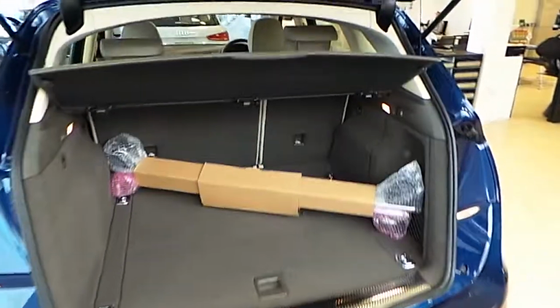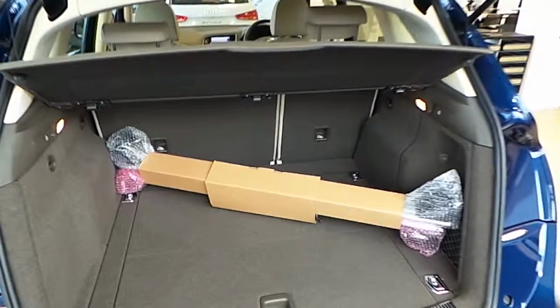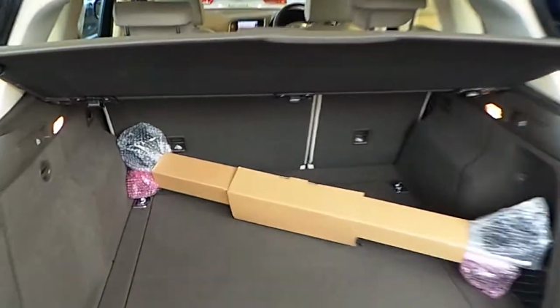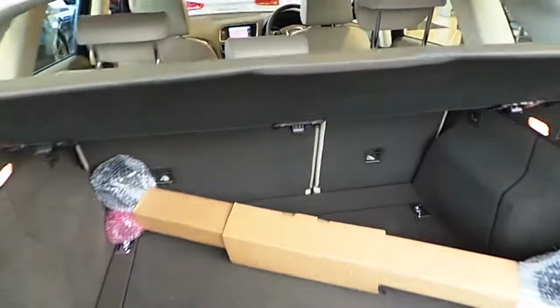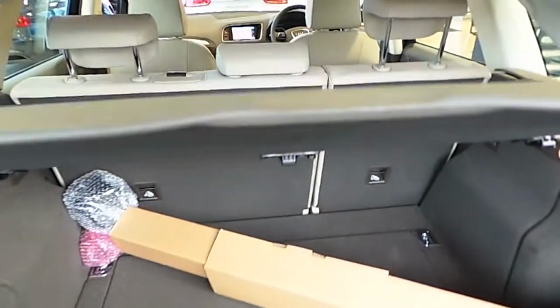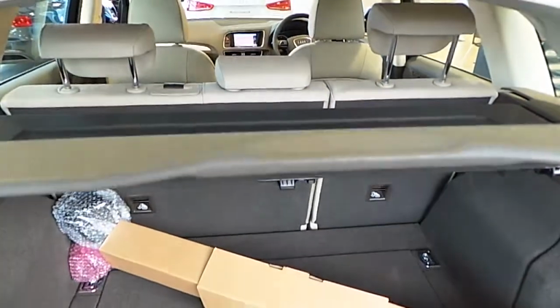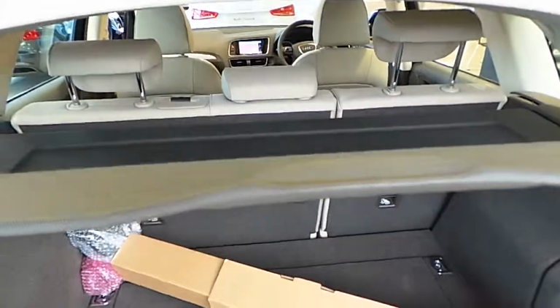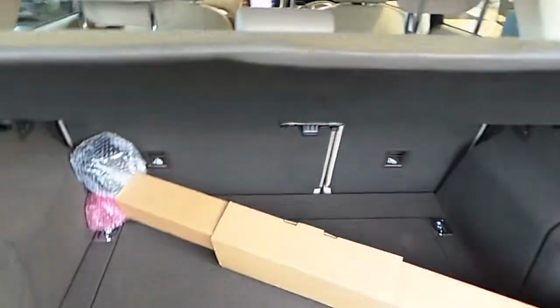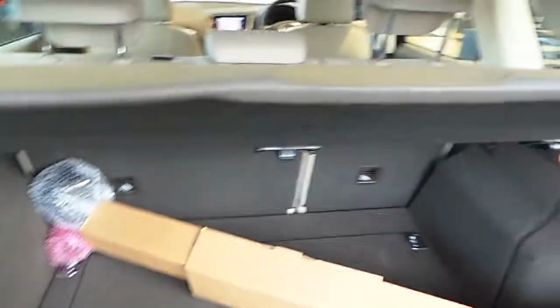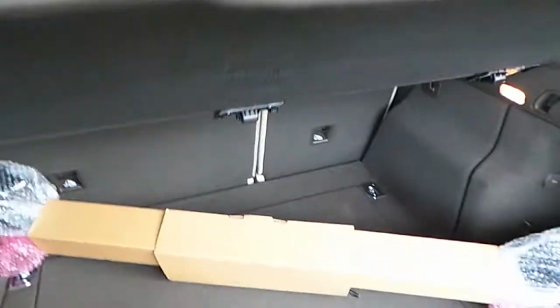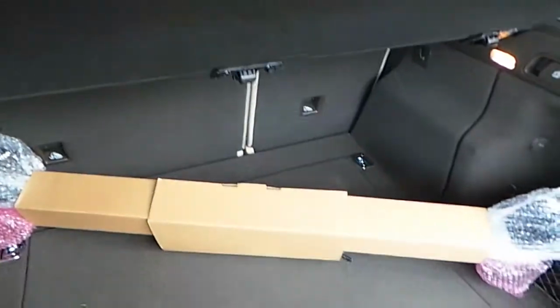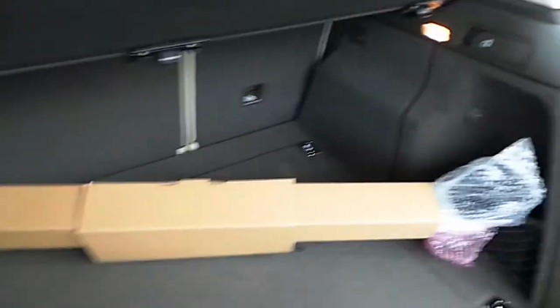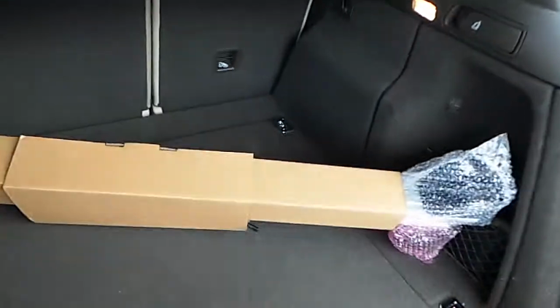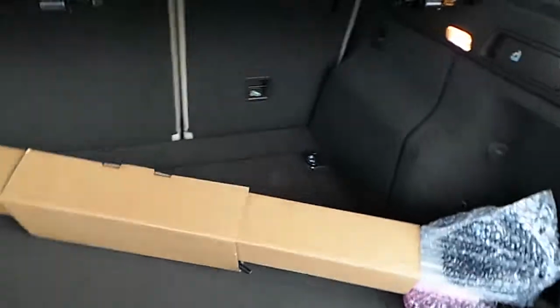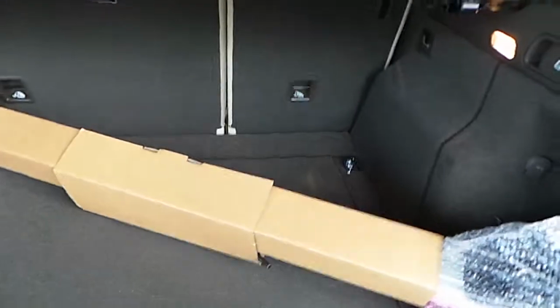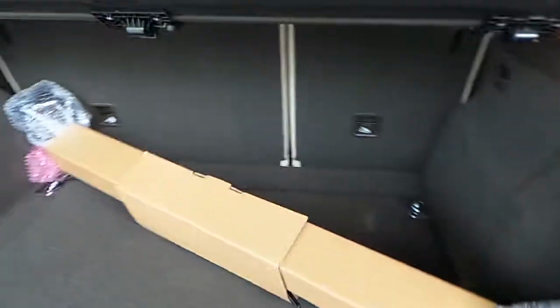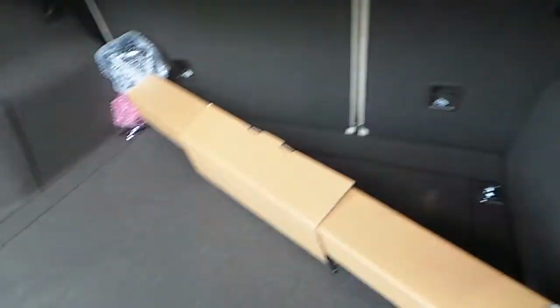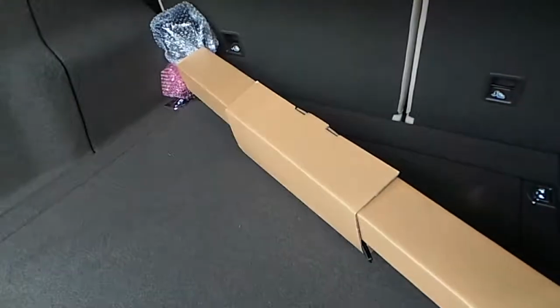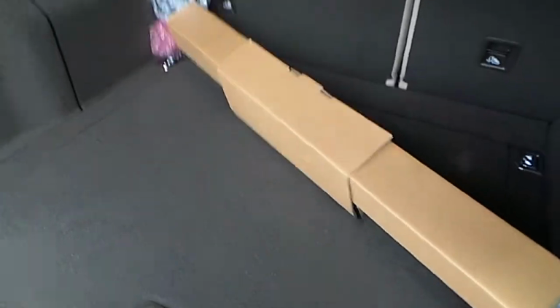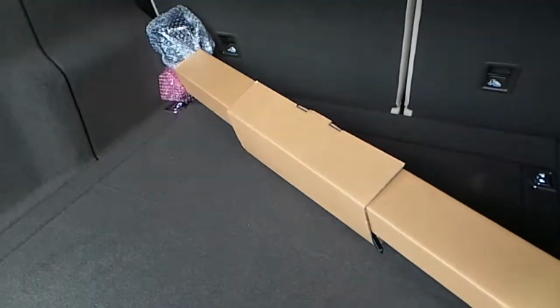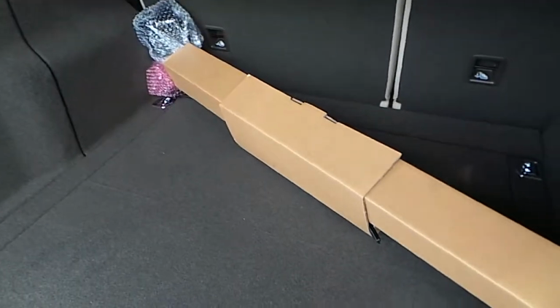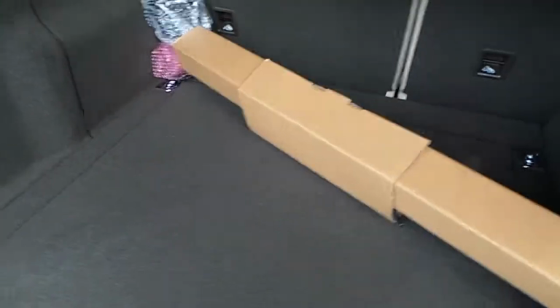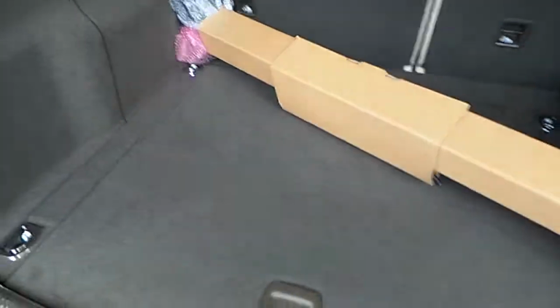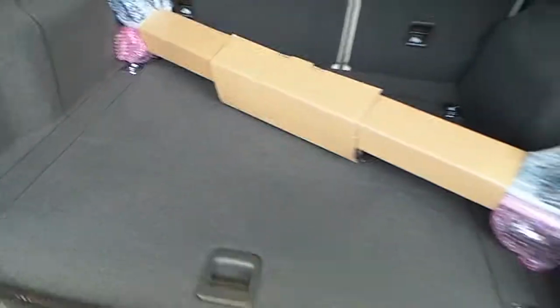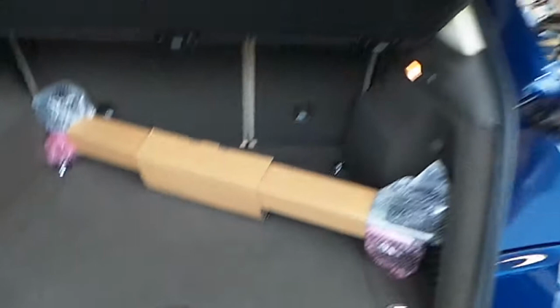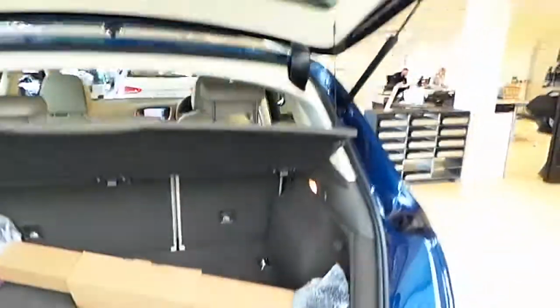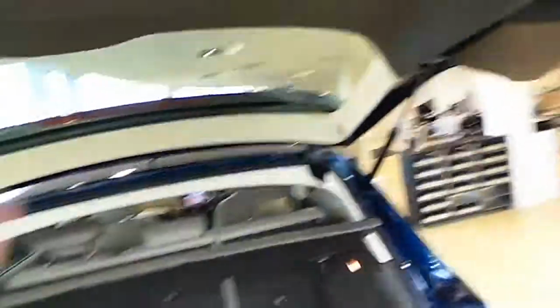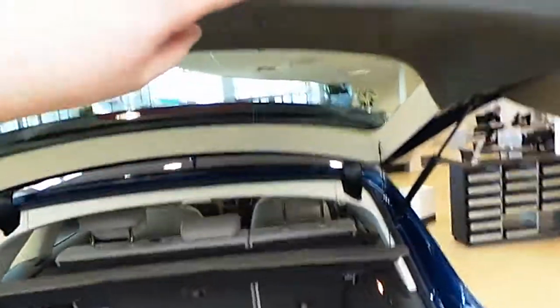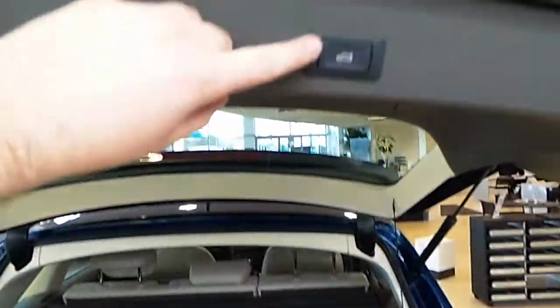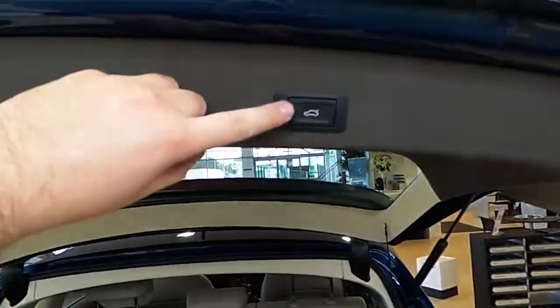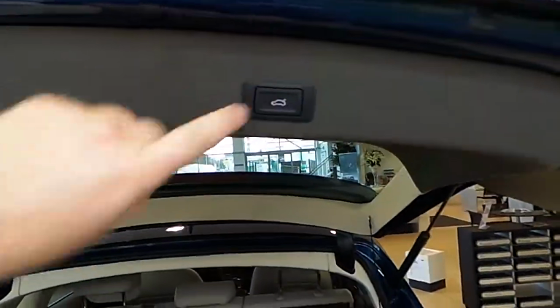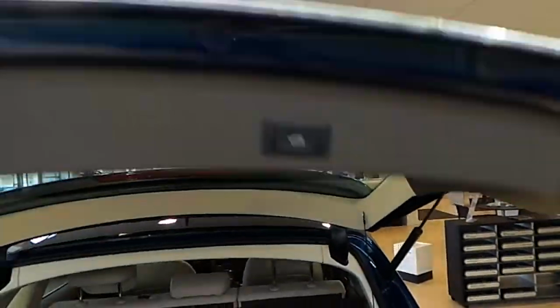Our Q5 has 60/40 rear folding seats, a fashionable parcel tray, roof rails, lots of storage room, and electrical closing doors.